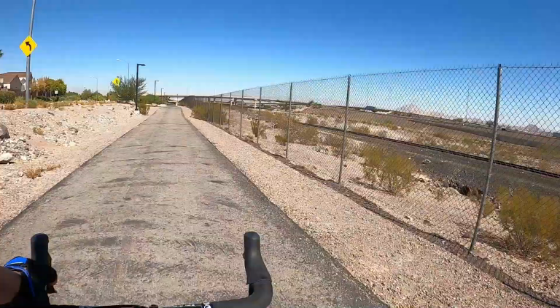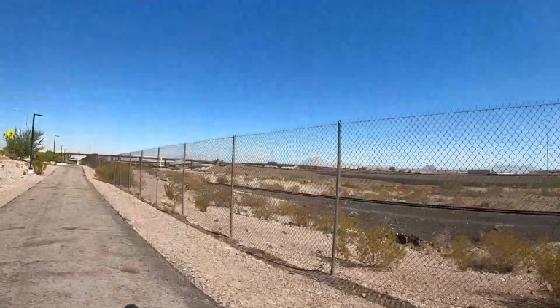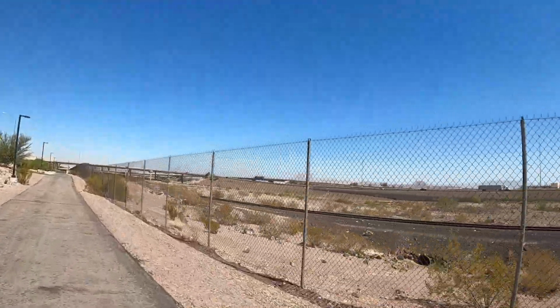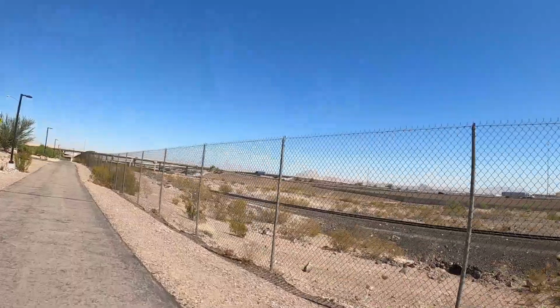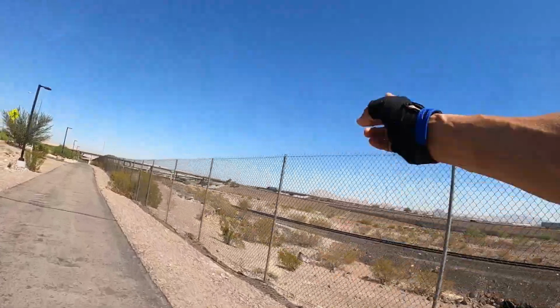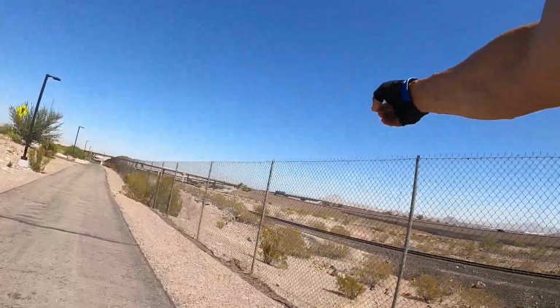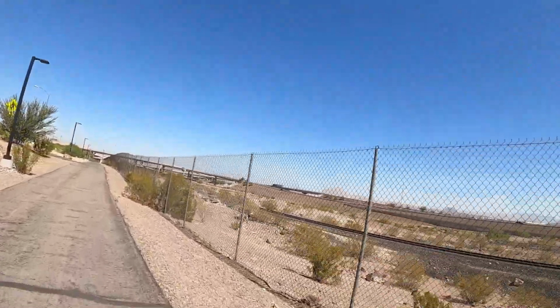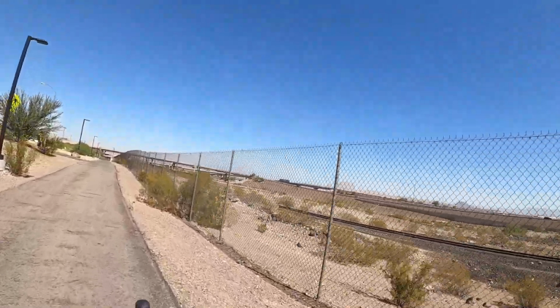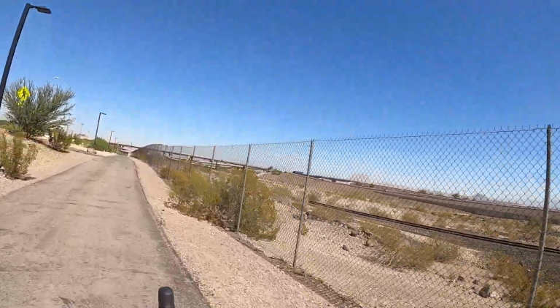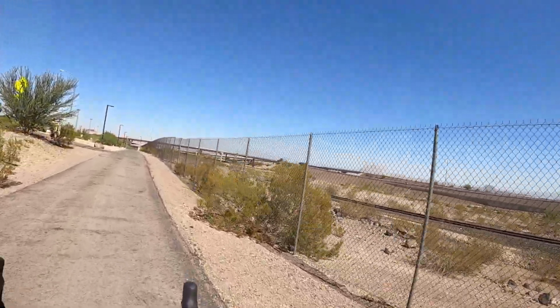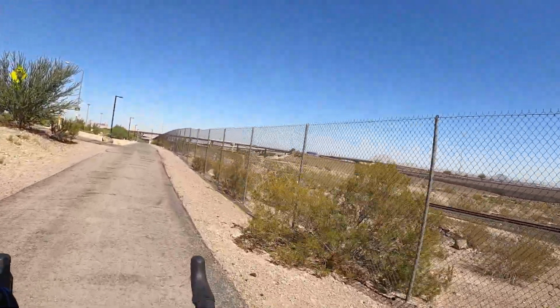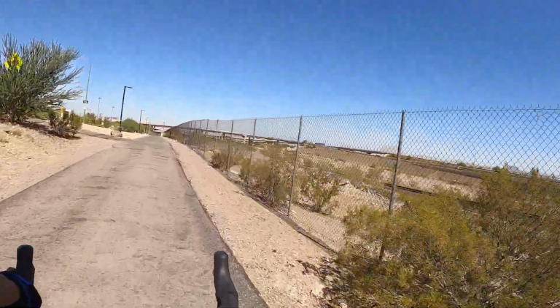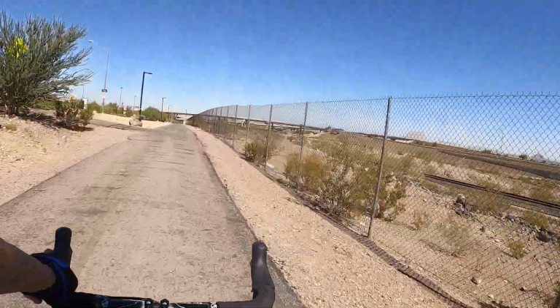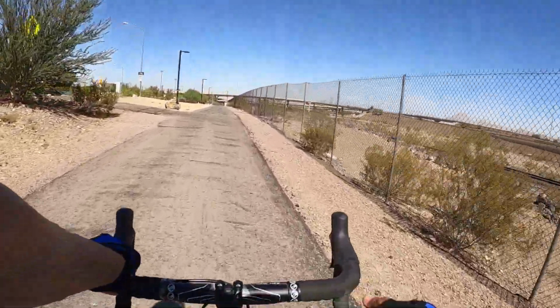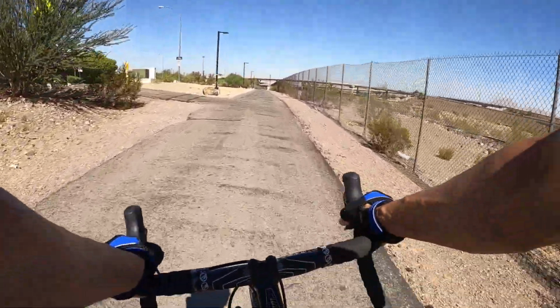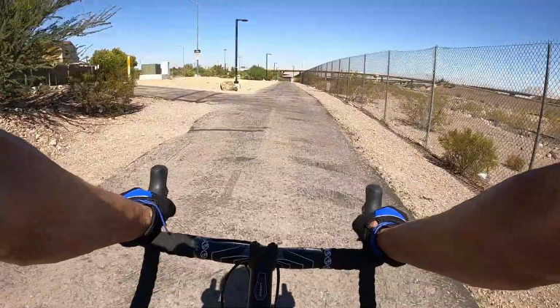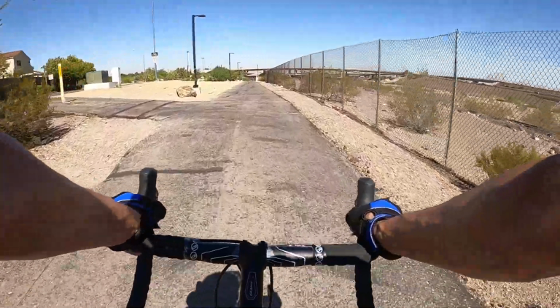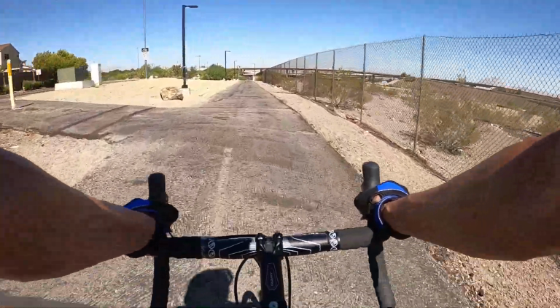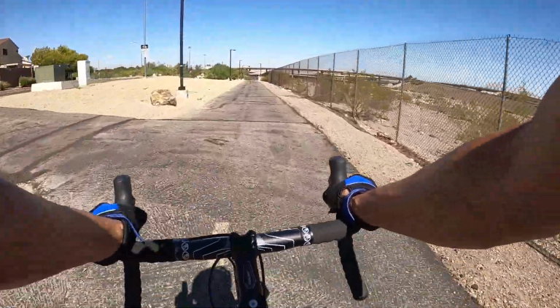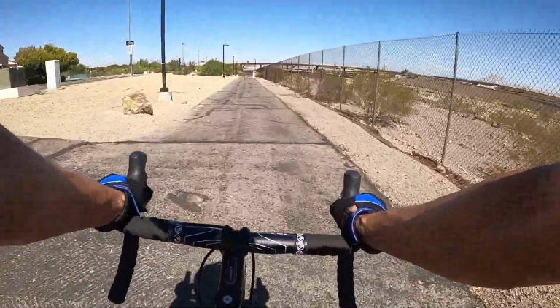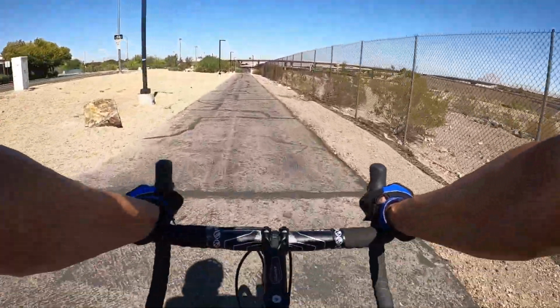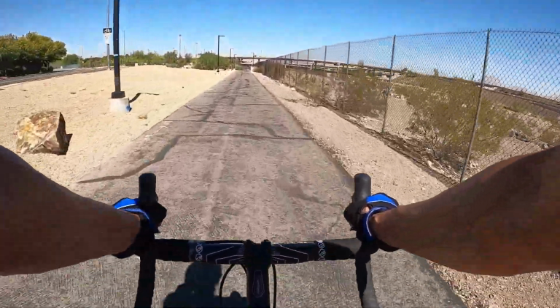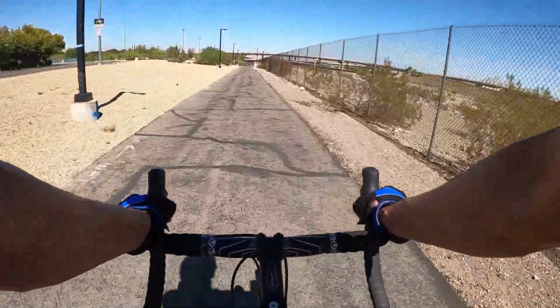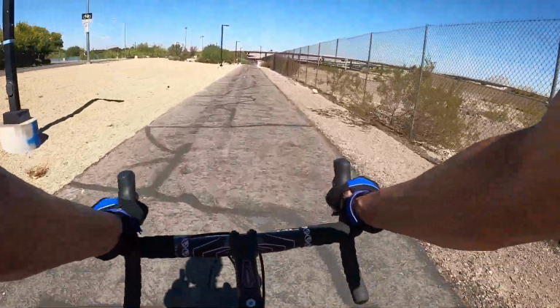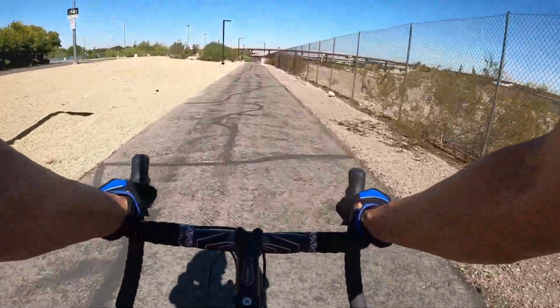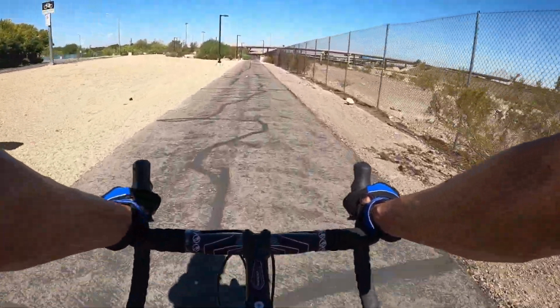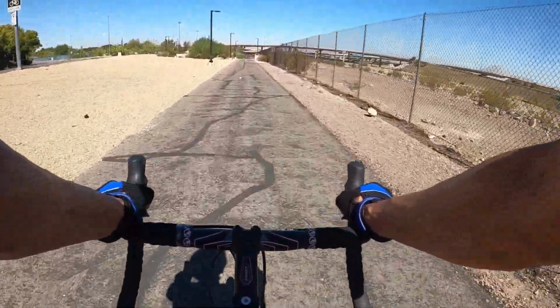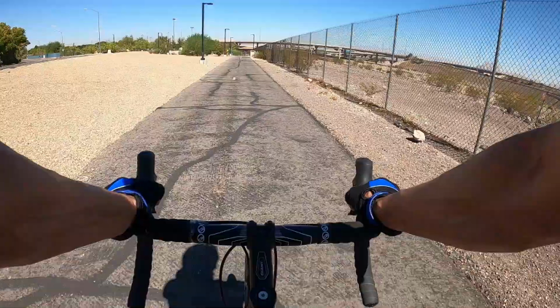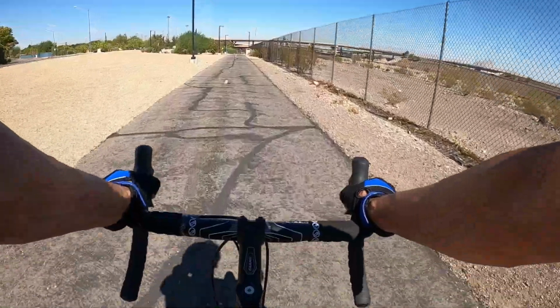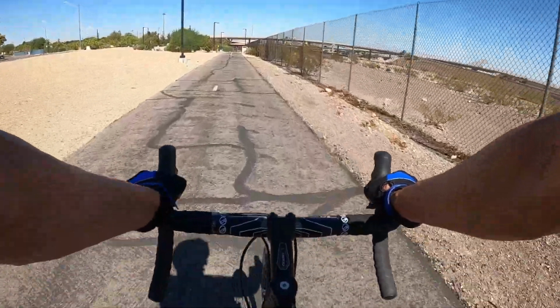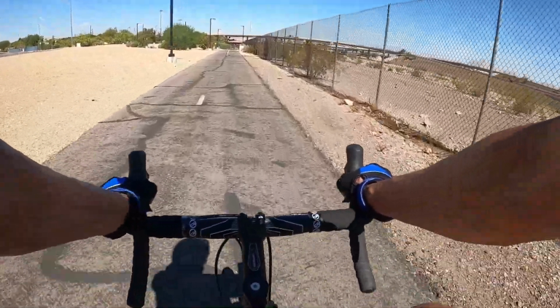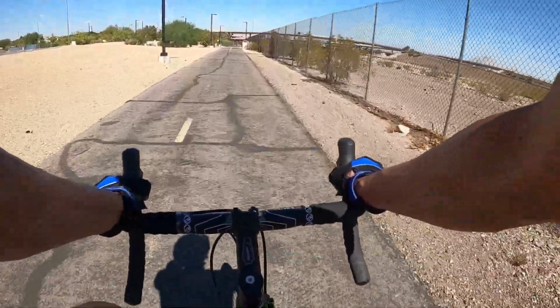That big mountain over there is Frenchman Mountain. I've climbed that at least three times and I have a video on it. If you go out to my main channel, you'll see I have a video on Mount Frenchman.